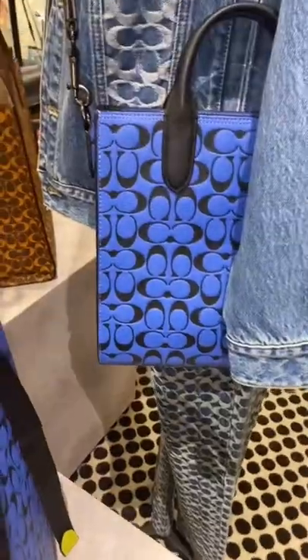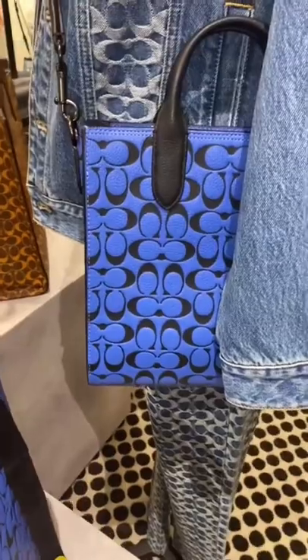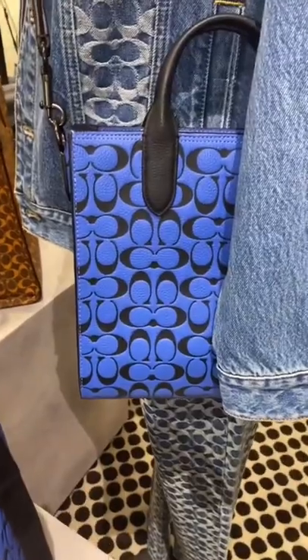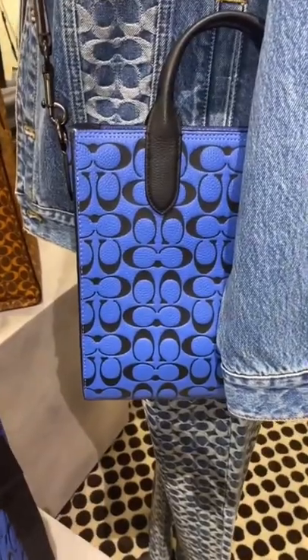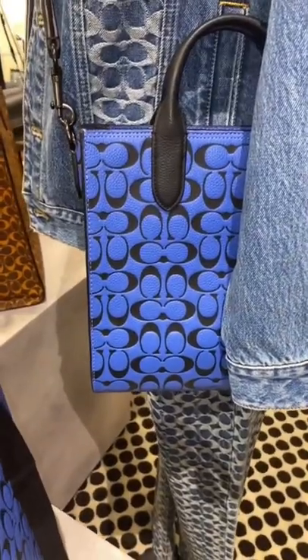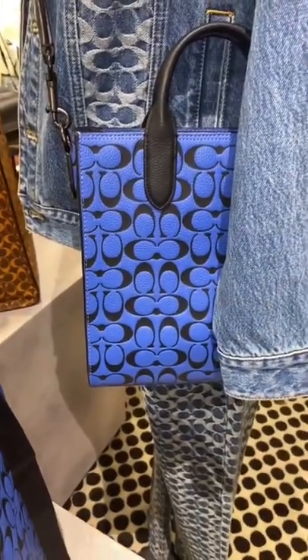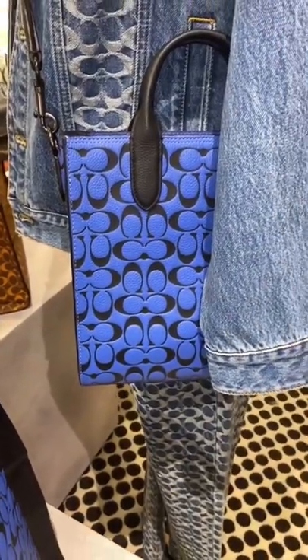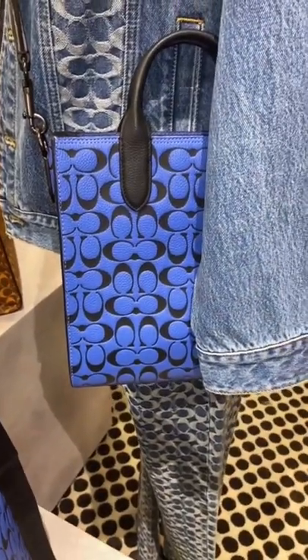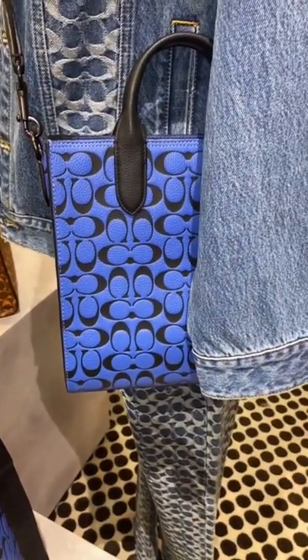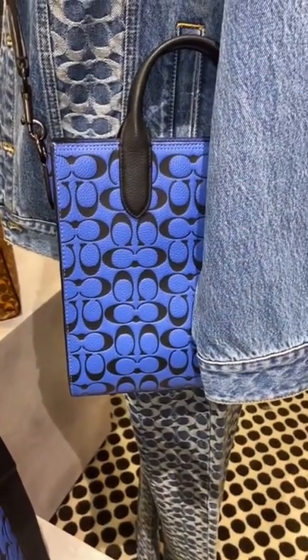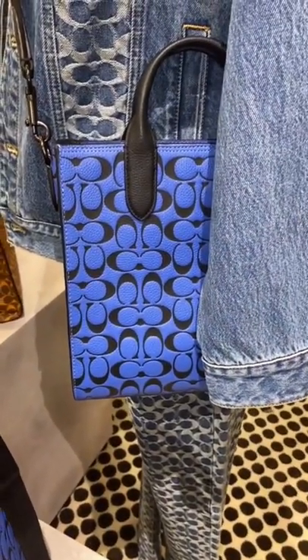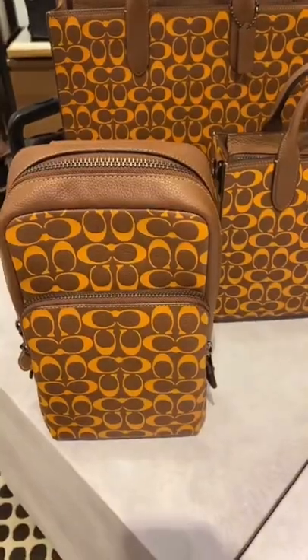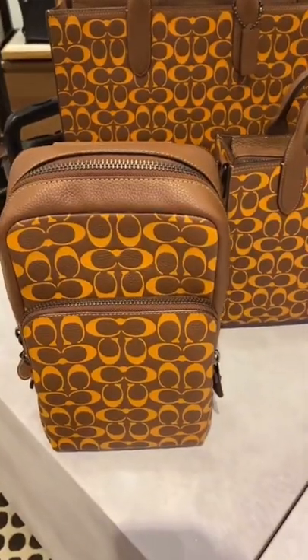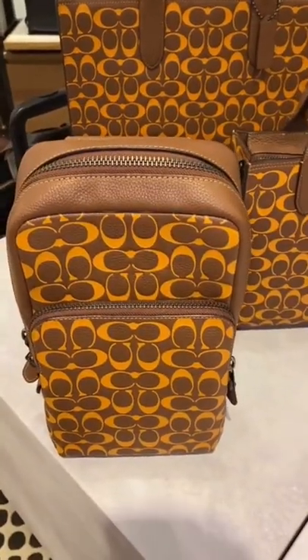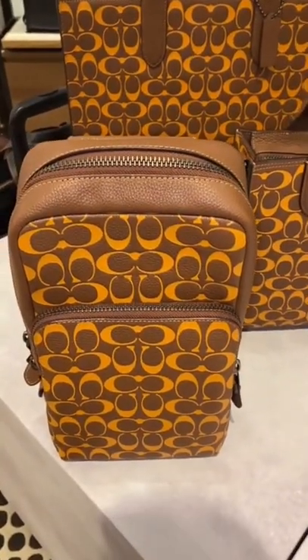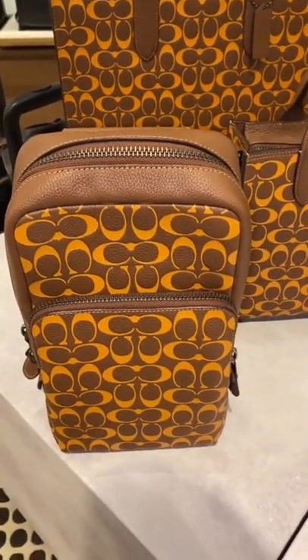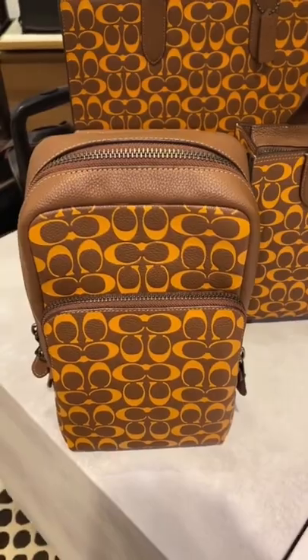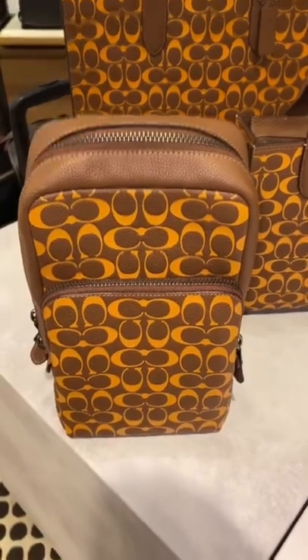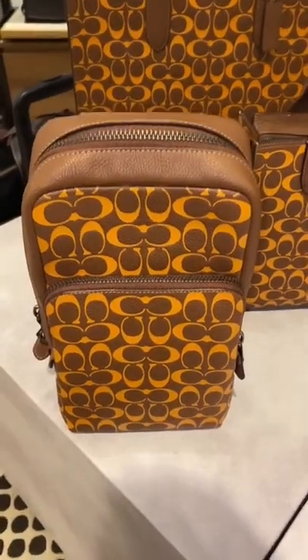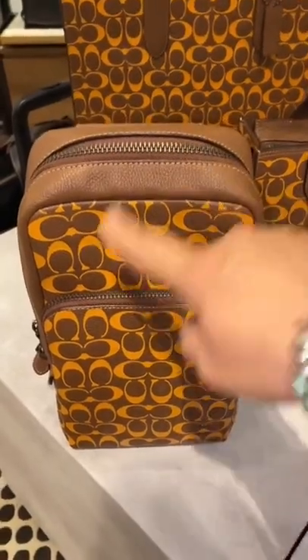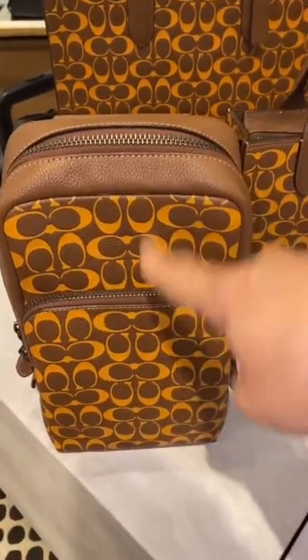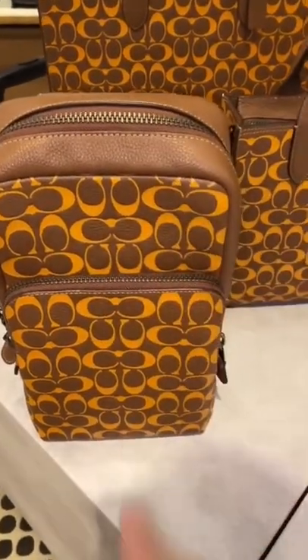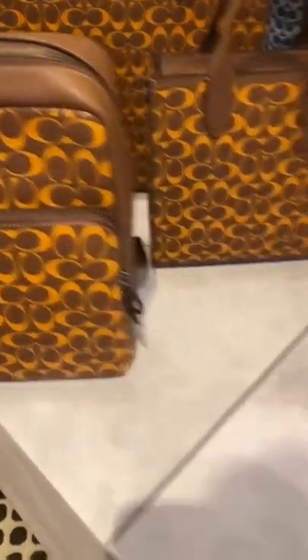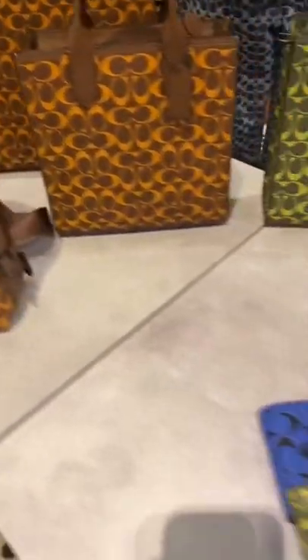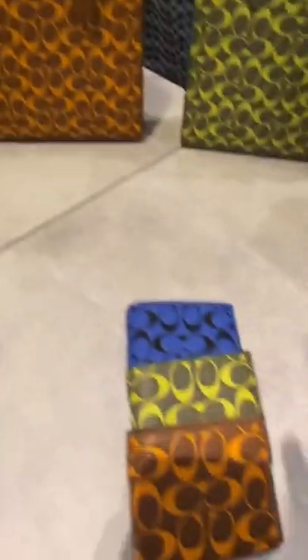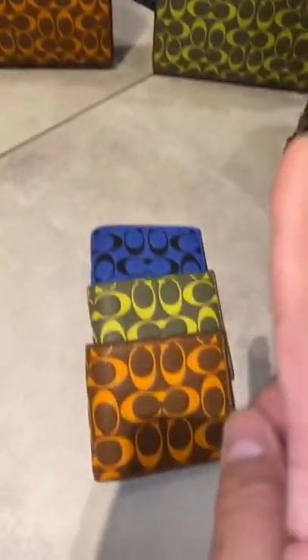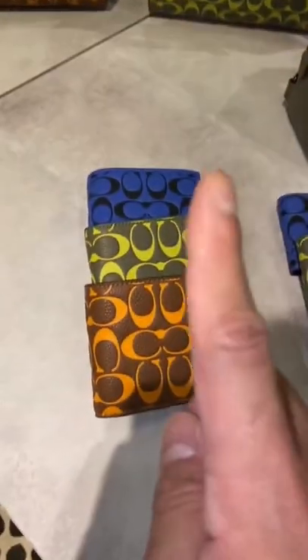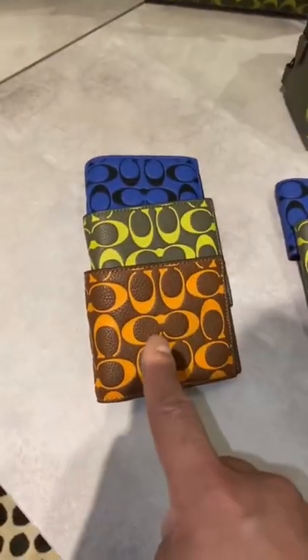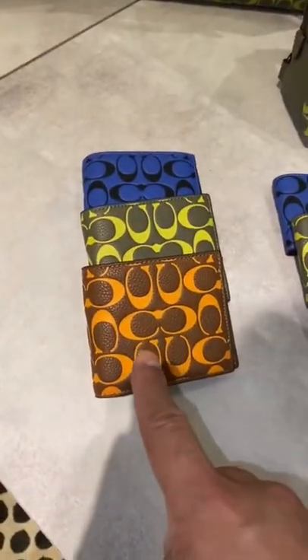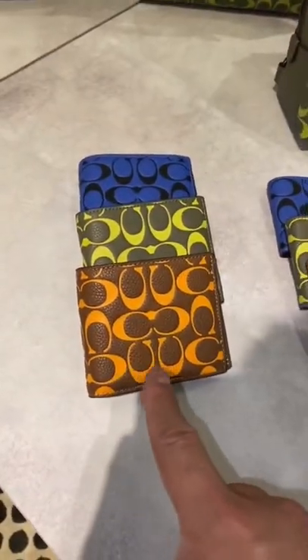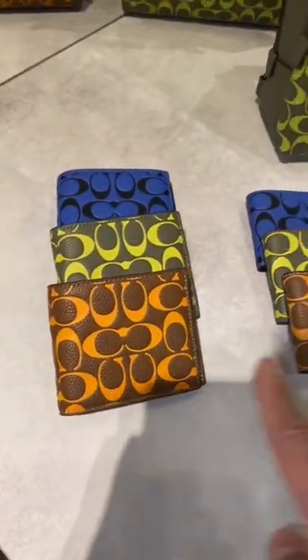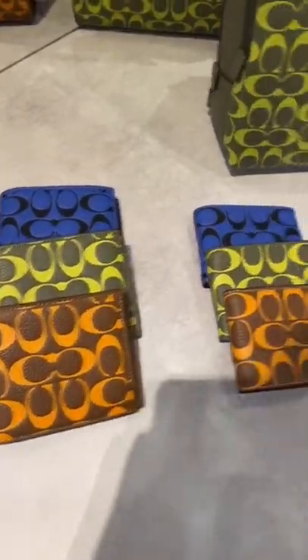I forgot to mention that the blue one also comes in a small size. So on the printed embossed collection, we also have it in a Gotham pack and in wallets as well.